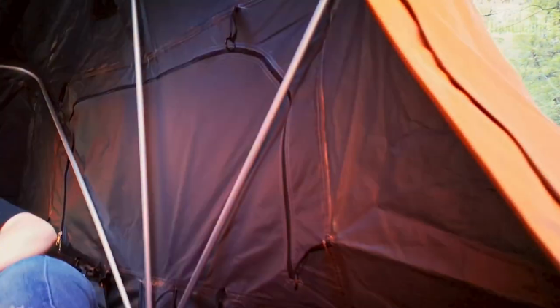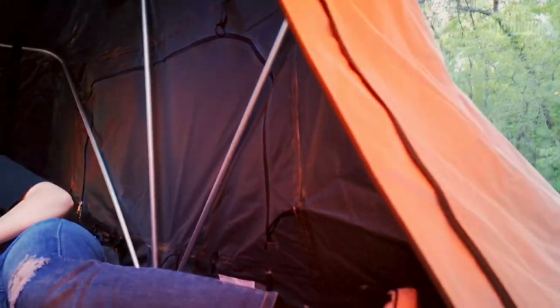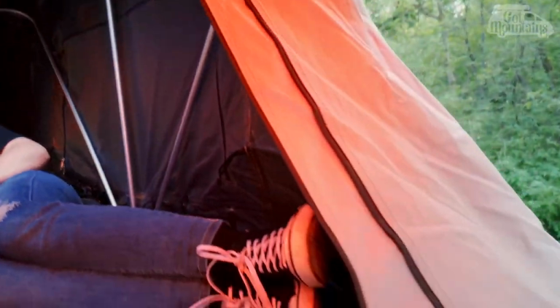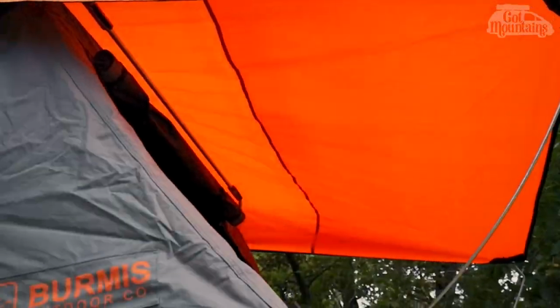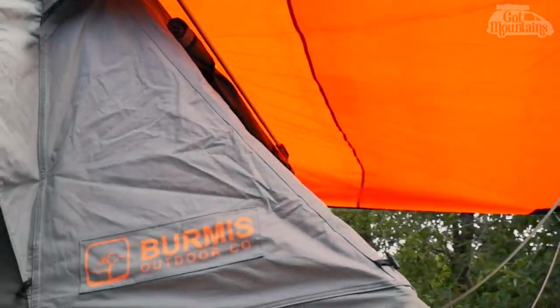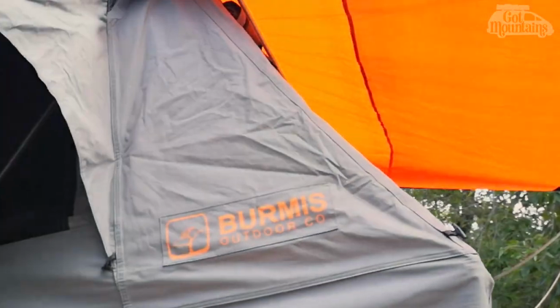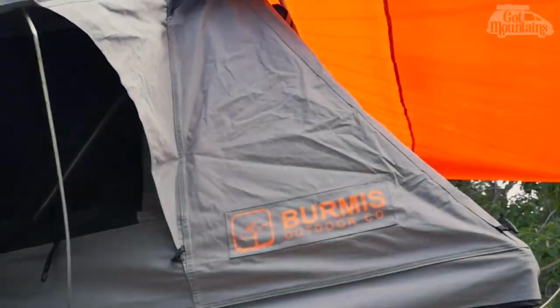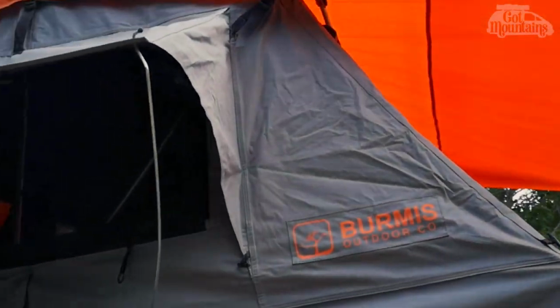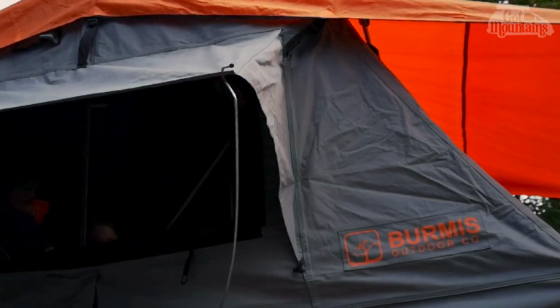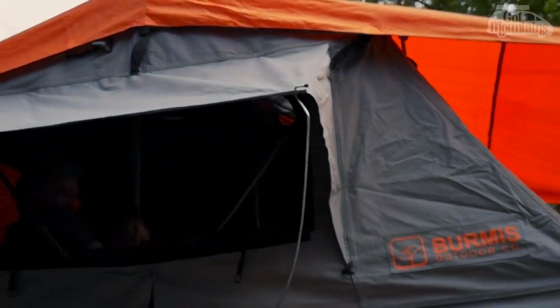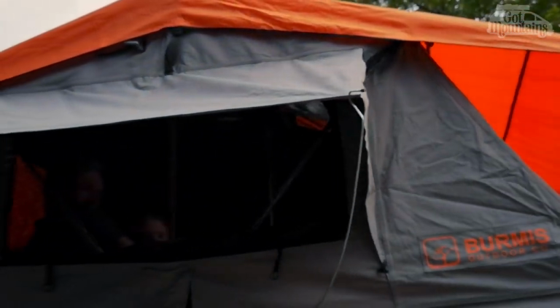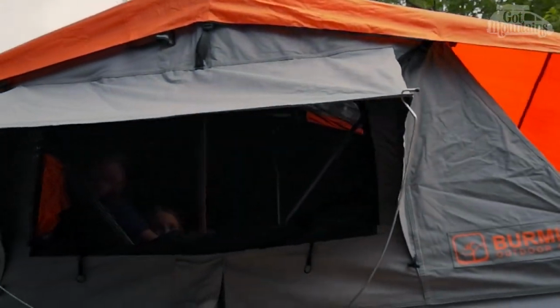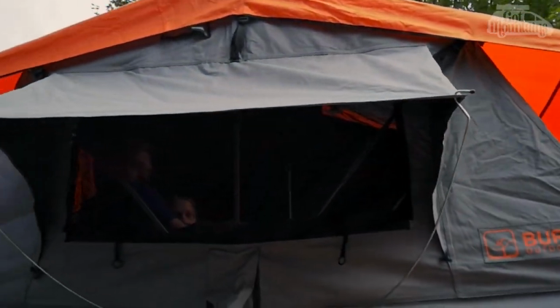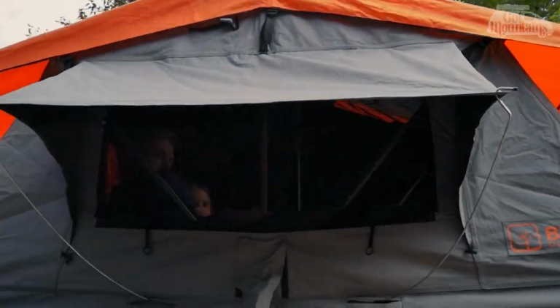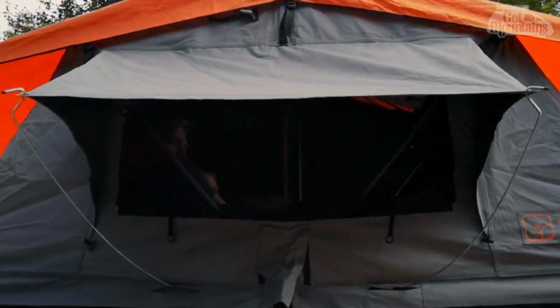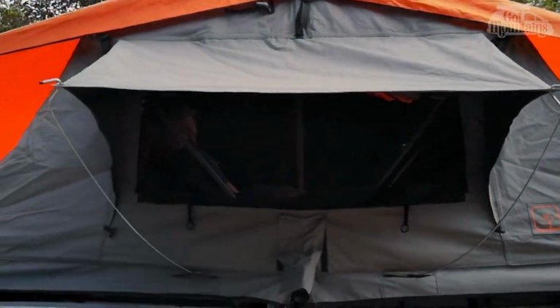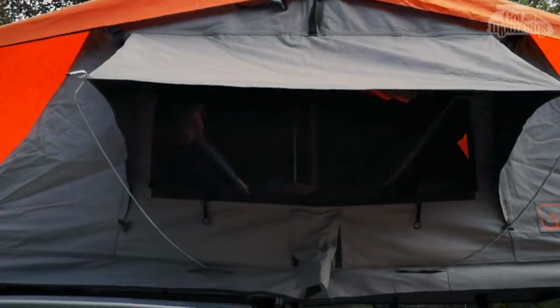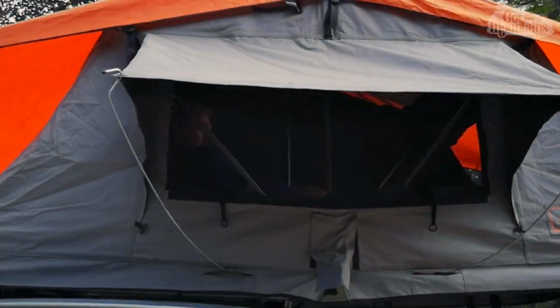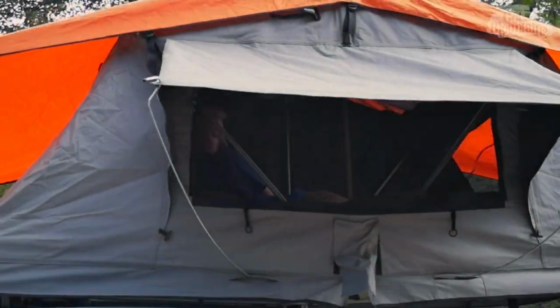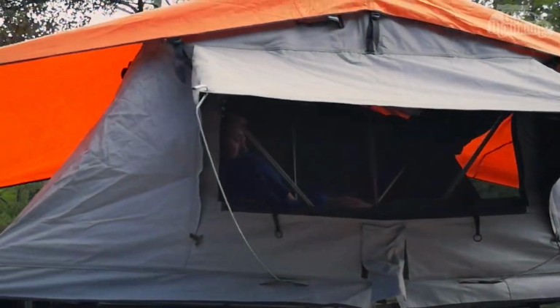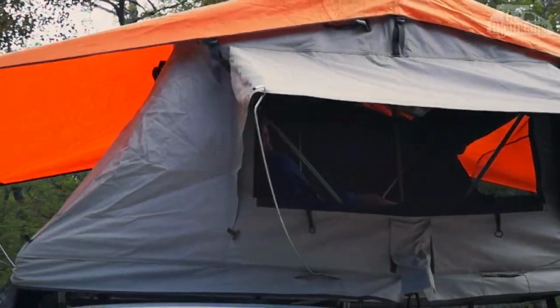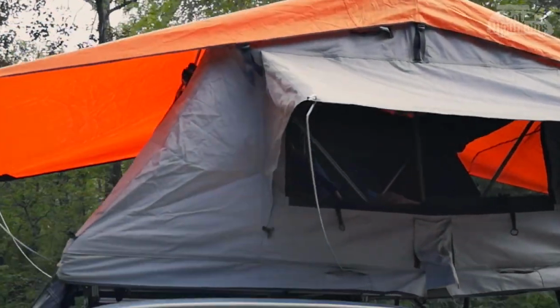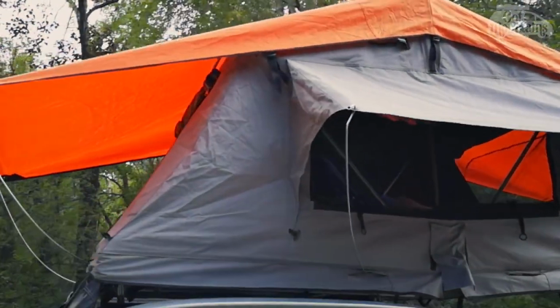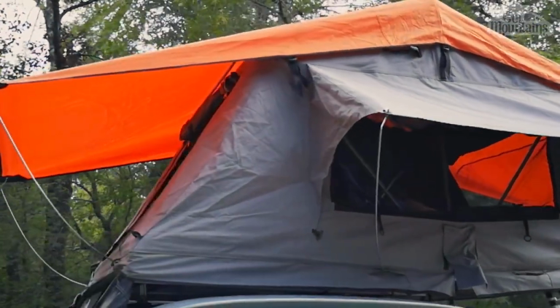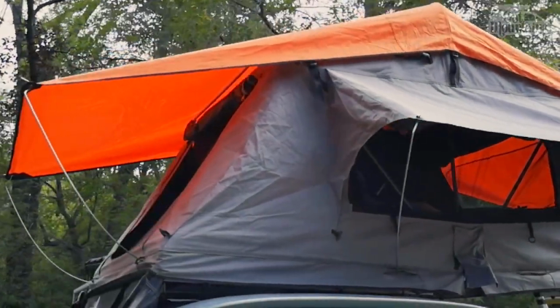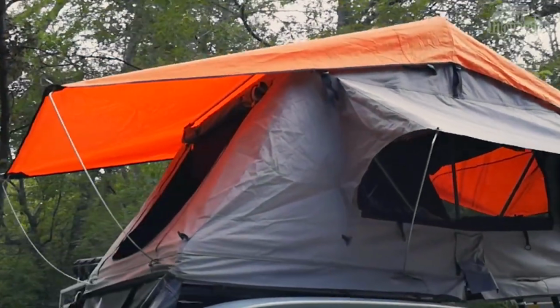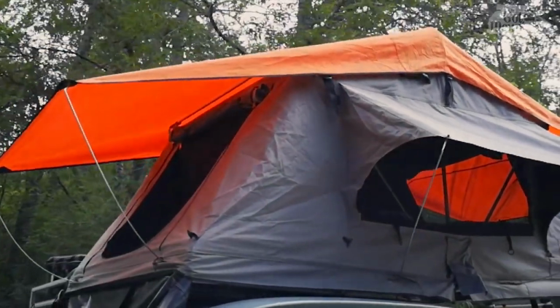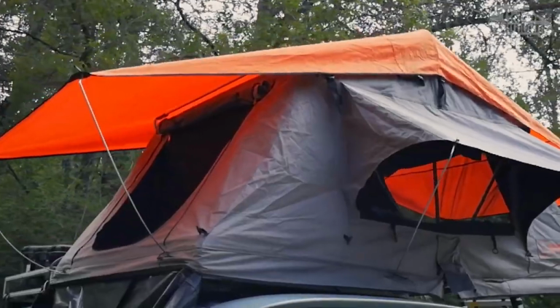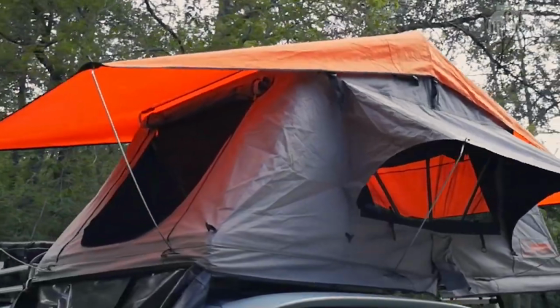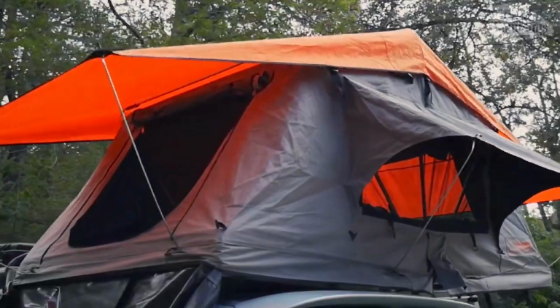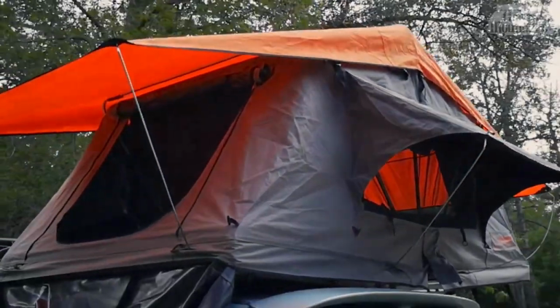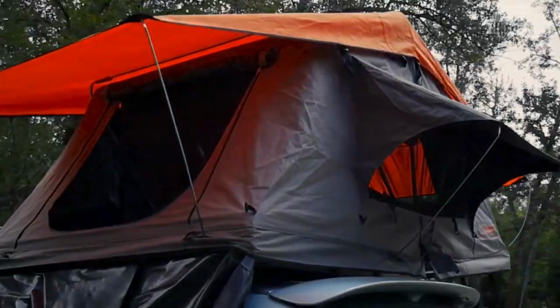Even in the pouring rain this tent keeps you very dry. On the days that we had to put it away wet, it was dry by that evening when we opened the tent back up.